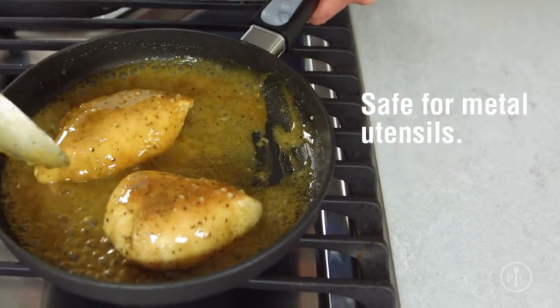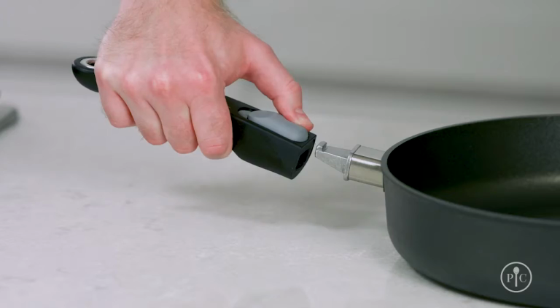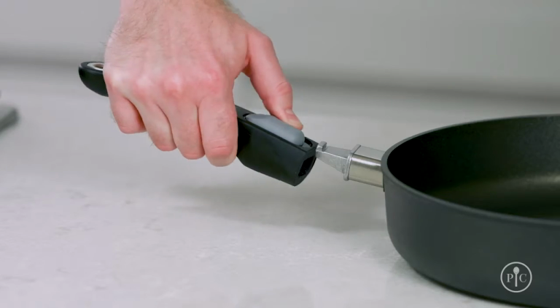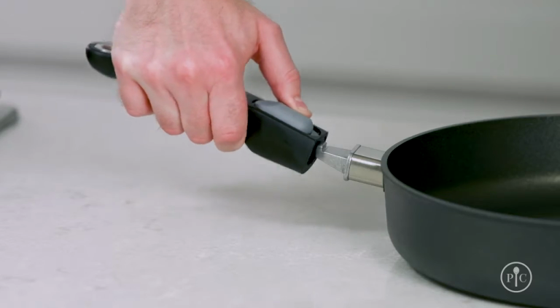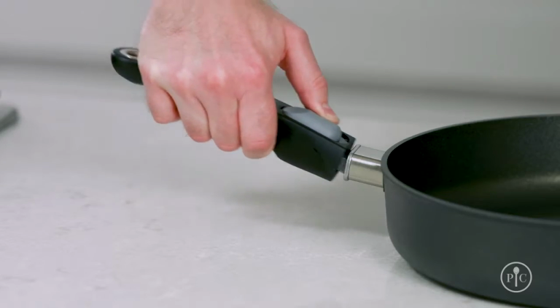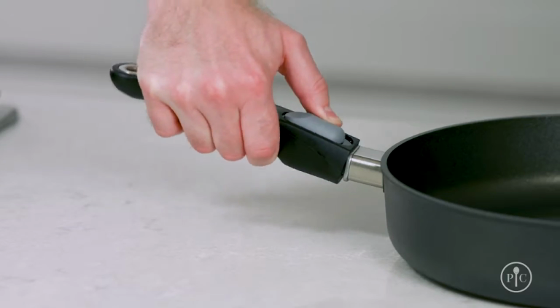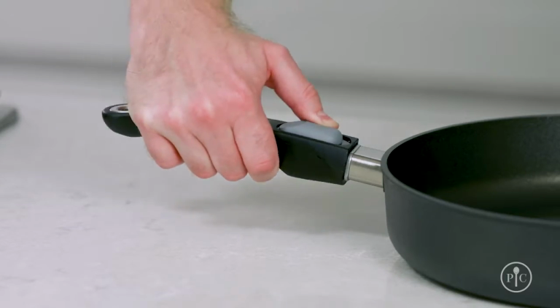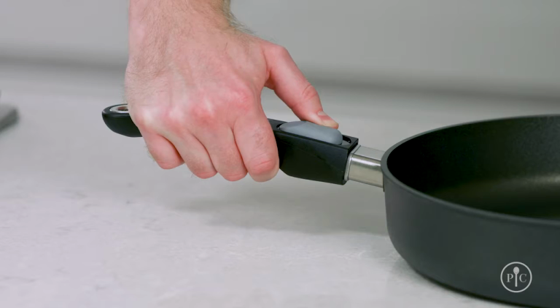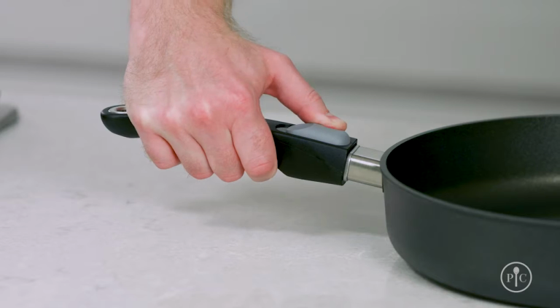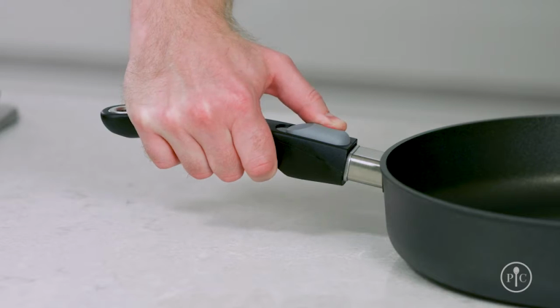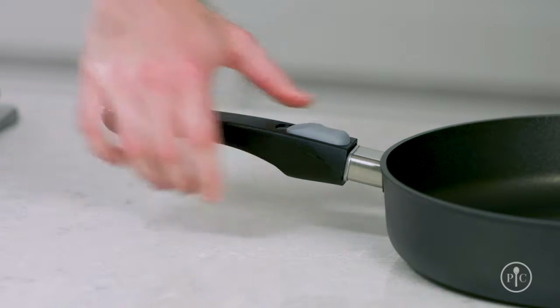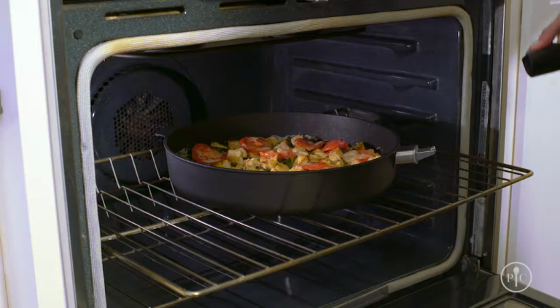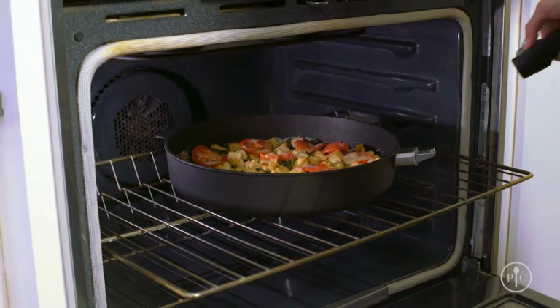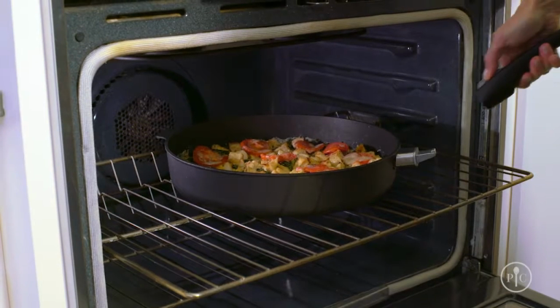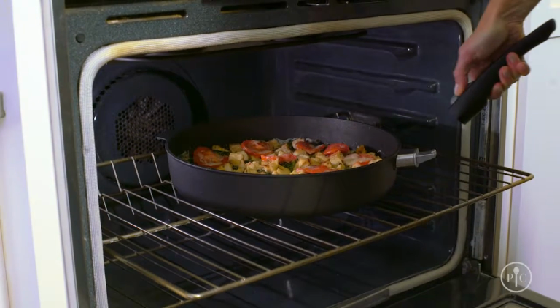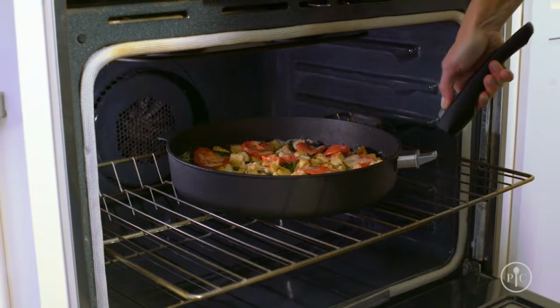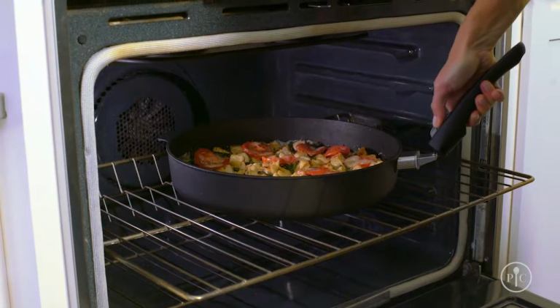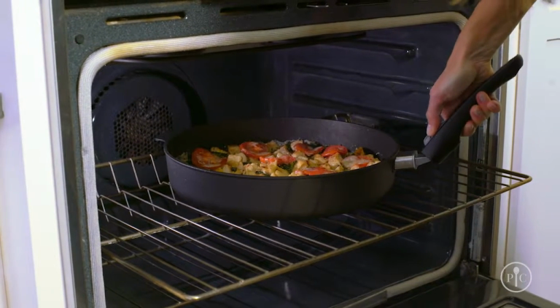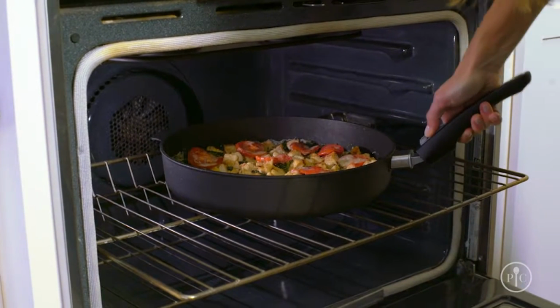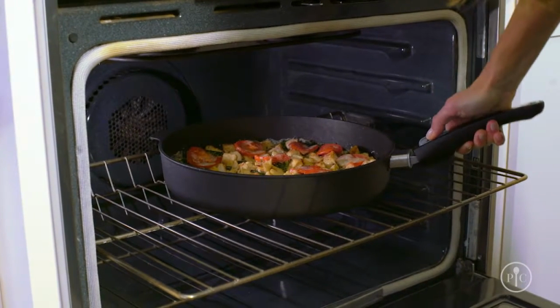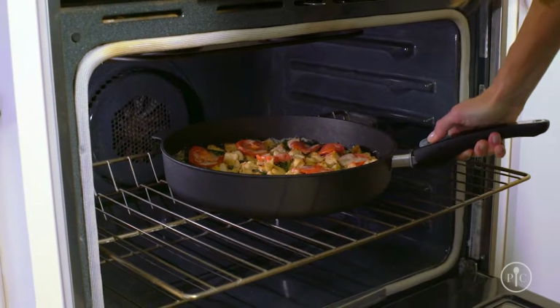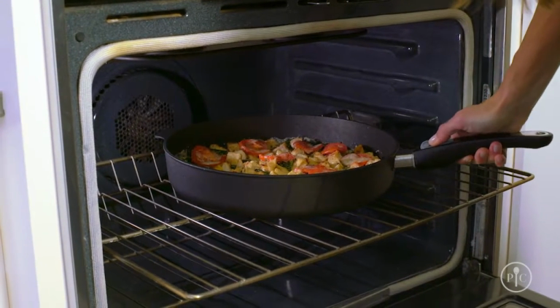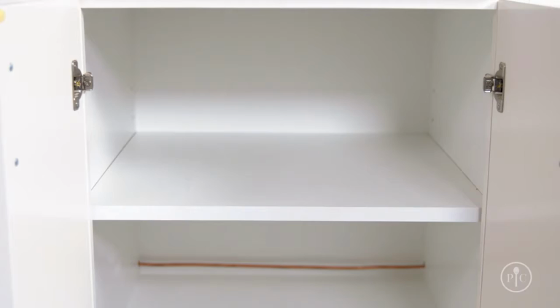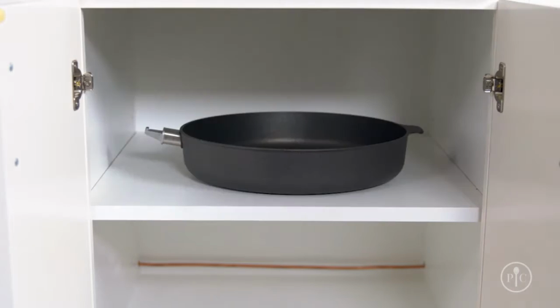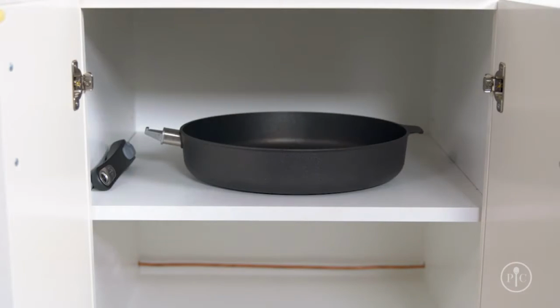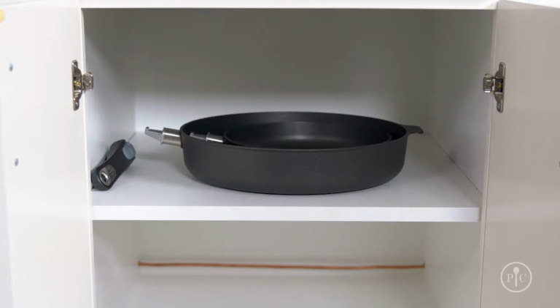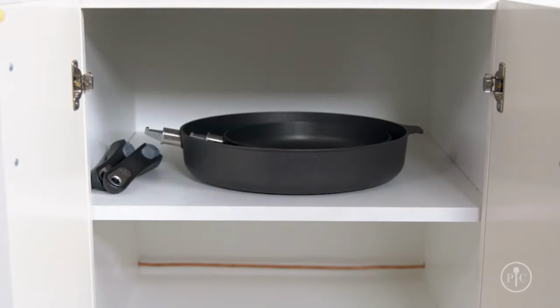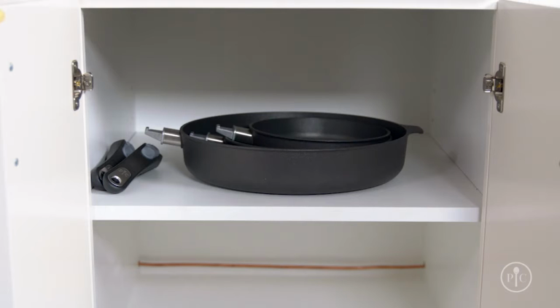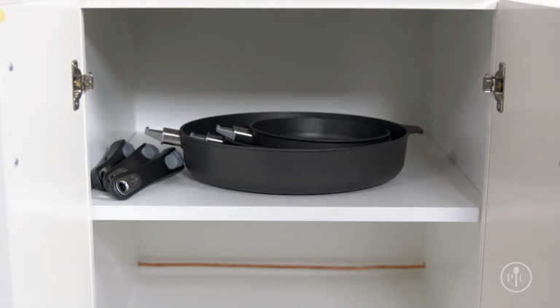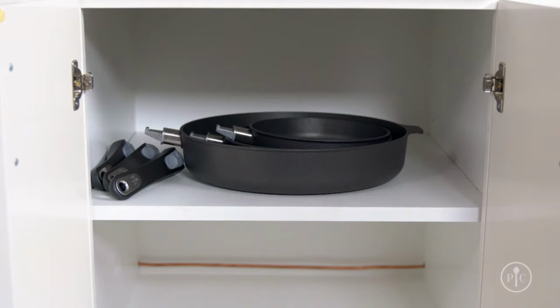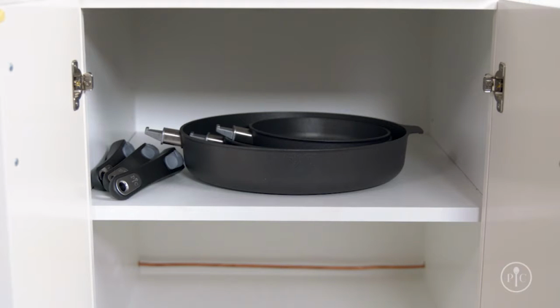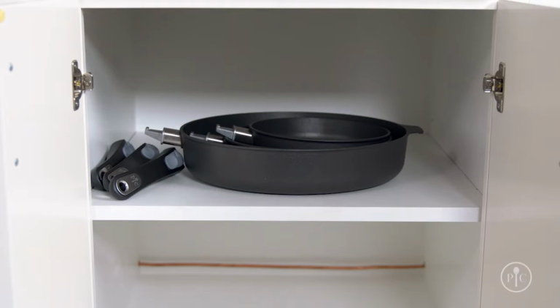Our exclusive two-step removable handle locks firmly into place every time, and it makes storing the pans easy no matter what size kitchen you have.